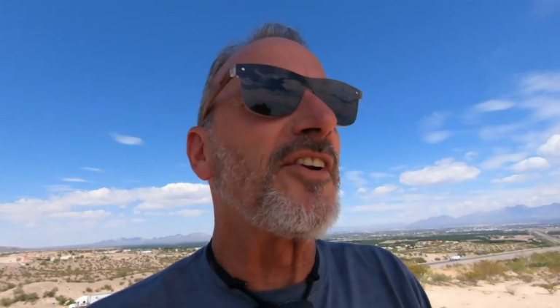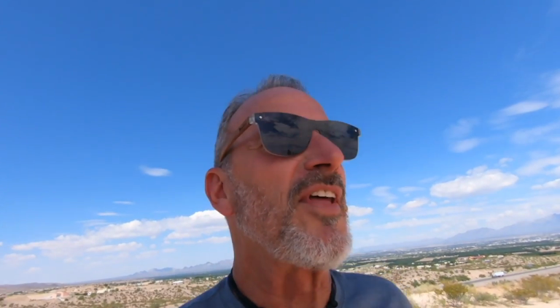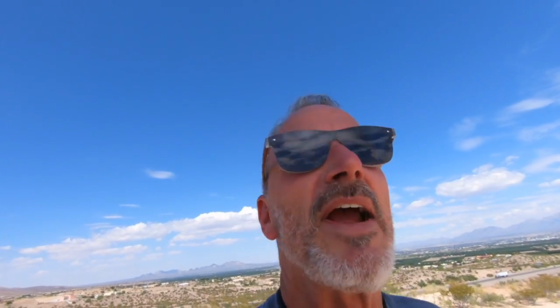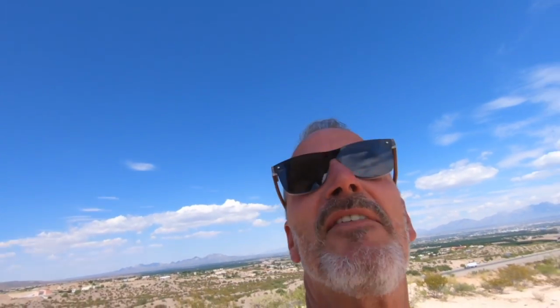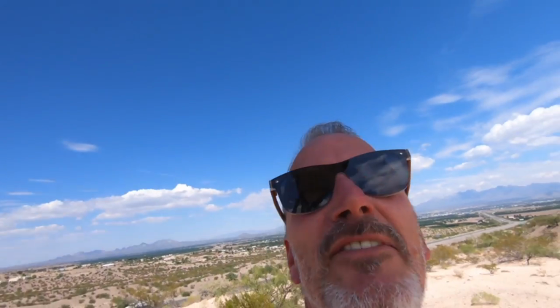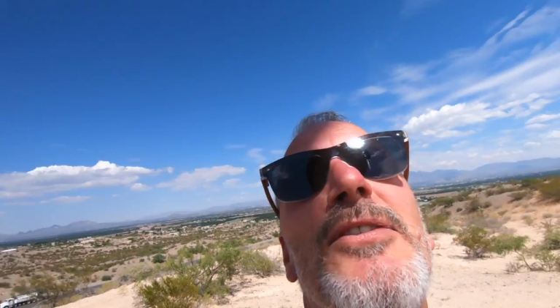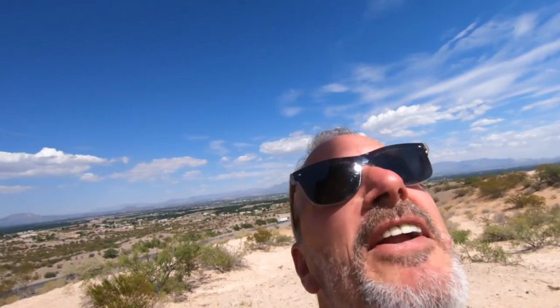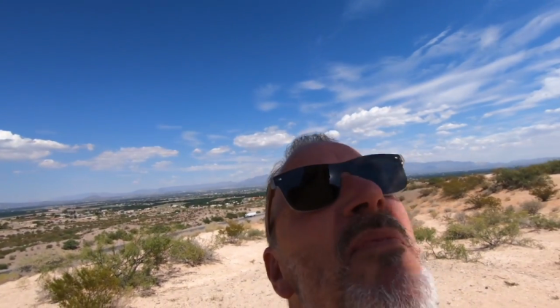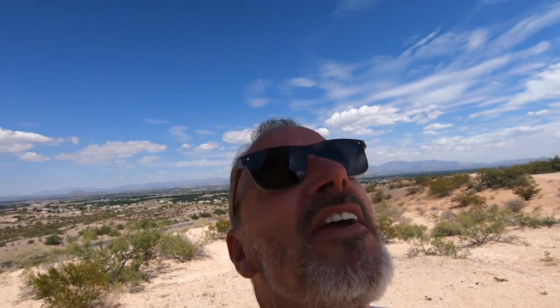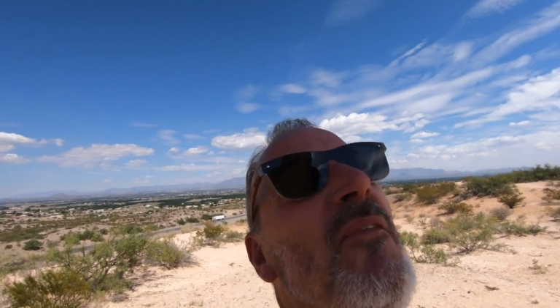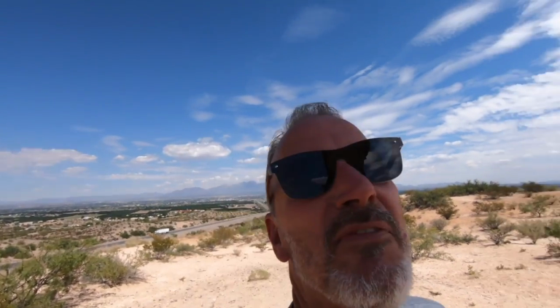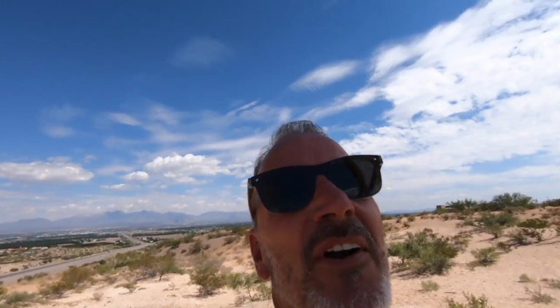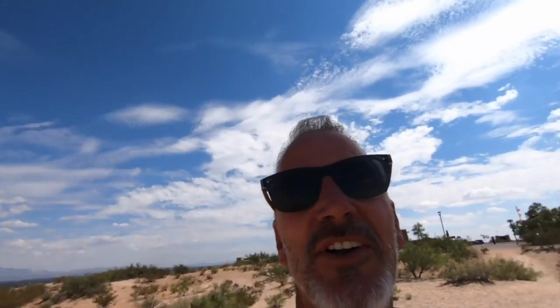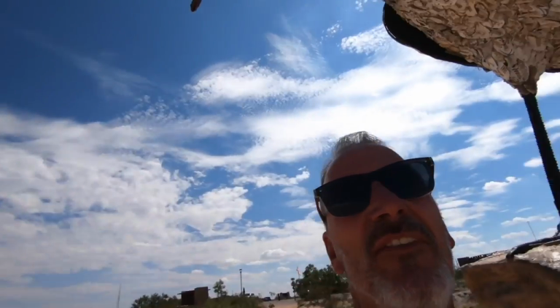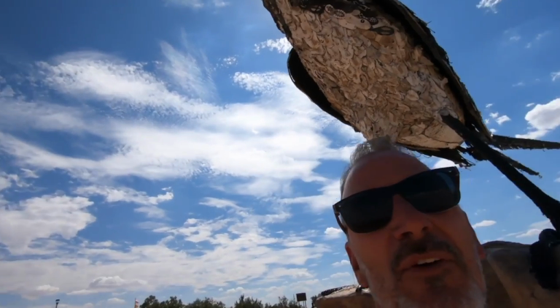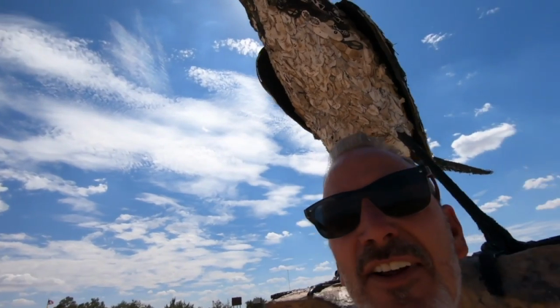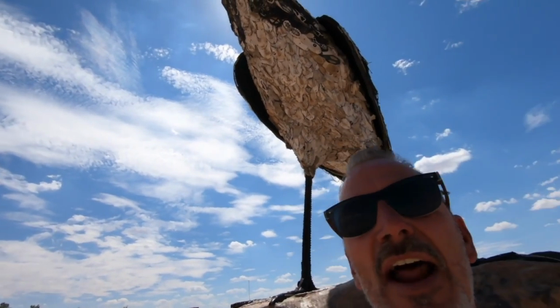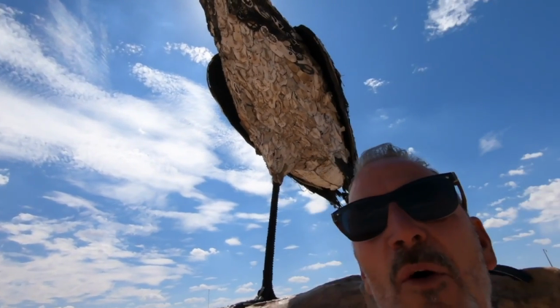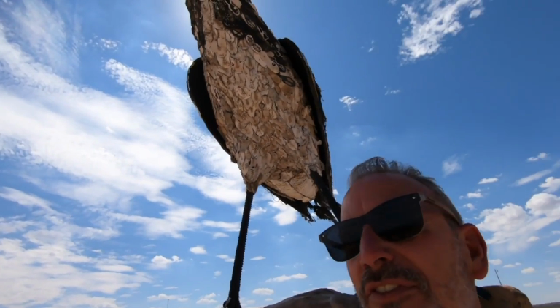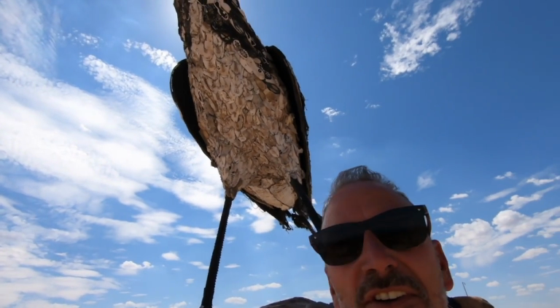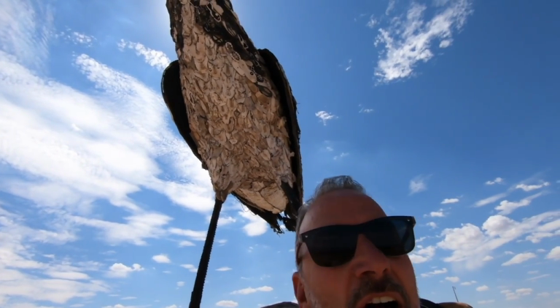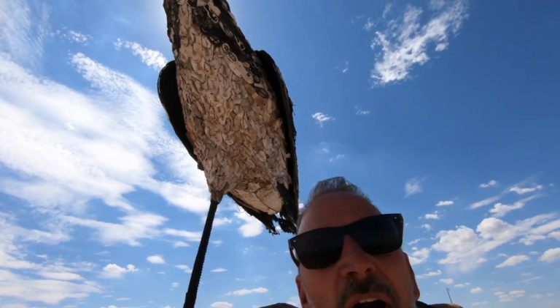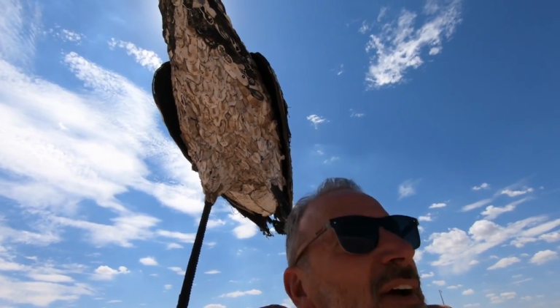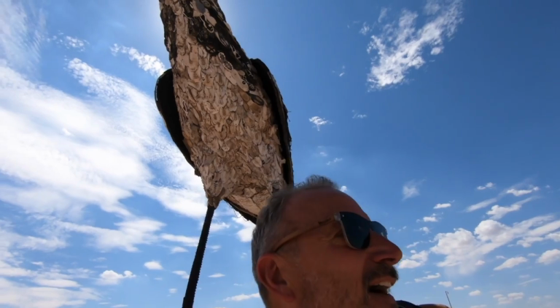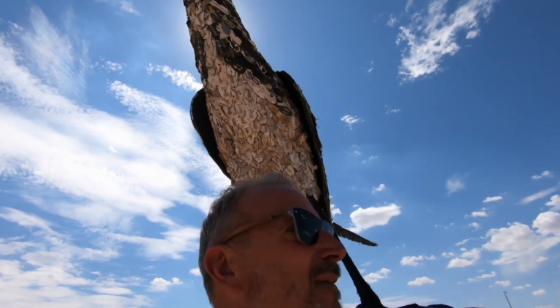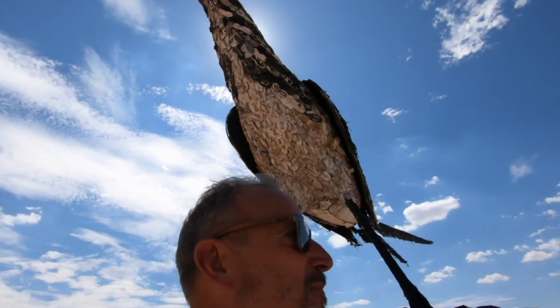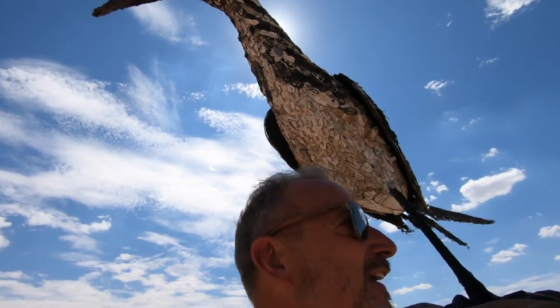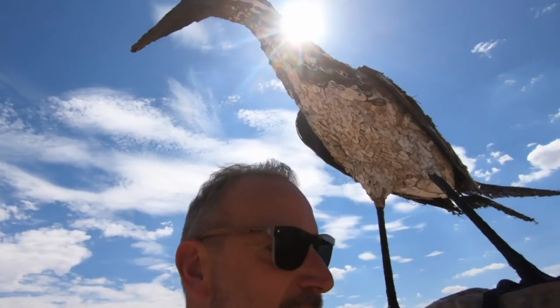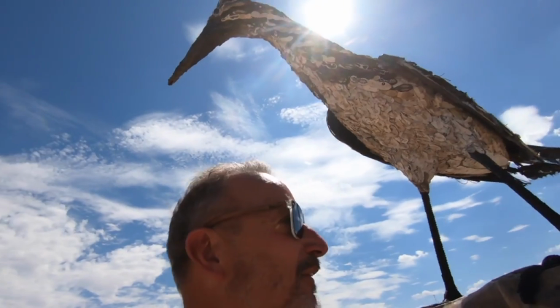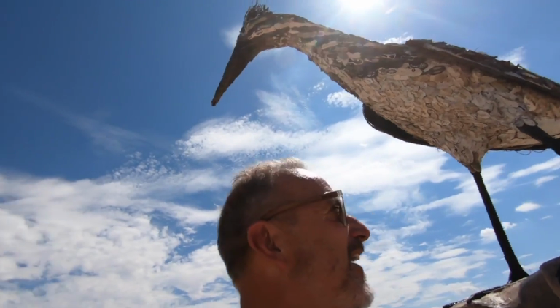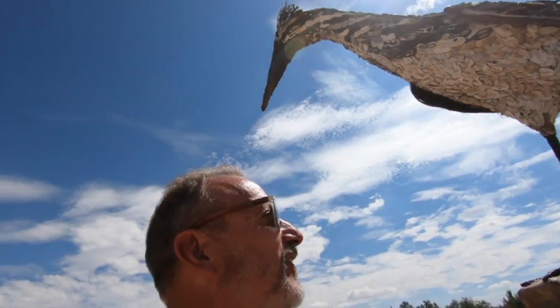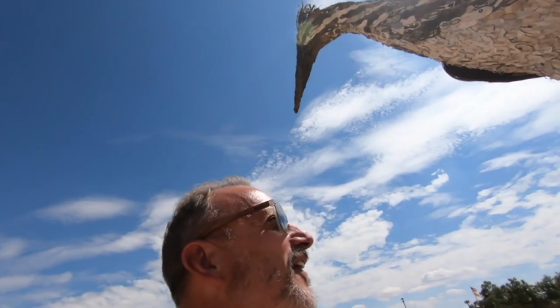Once you see what that thing's made out of, it's actually 20 times more impressive than it was before. When you look at that and you realize it's made out of old, just discarded crap — I mean, it's spectacular. How beautiful. That is so awesome.